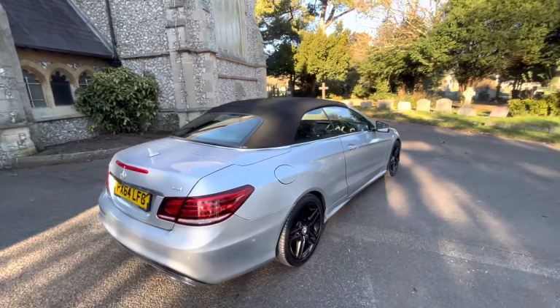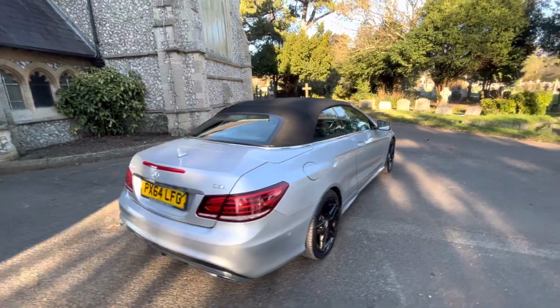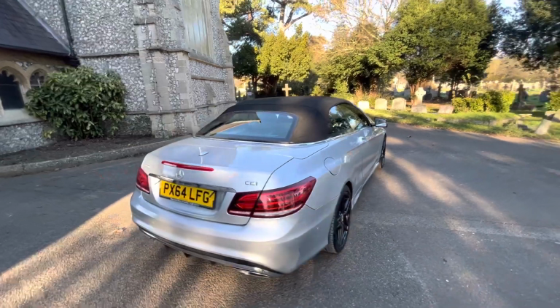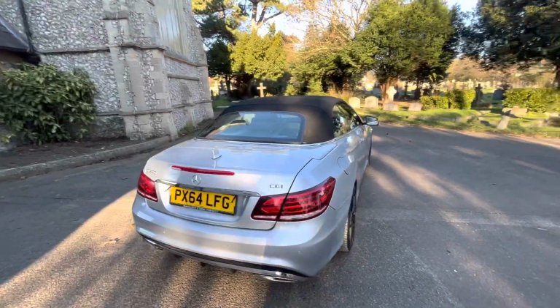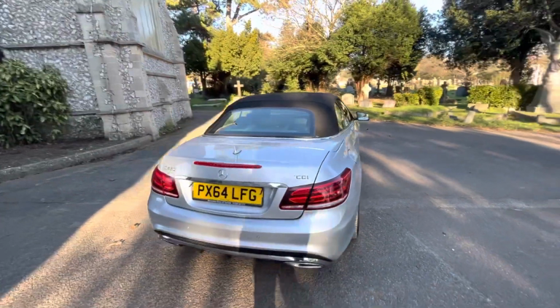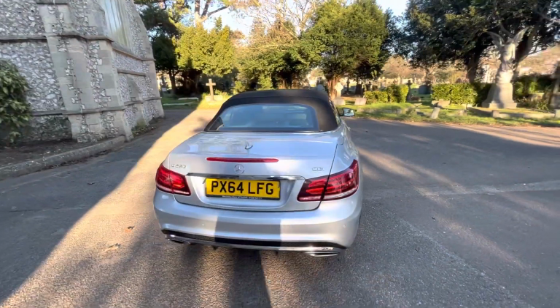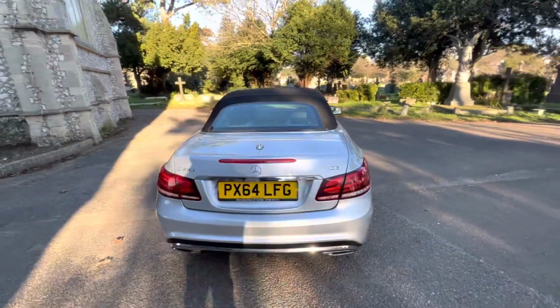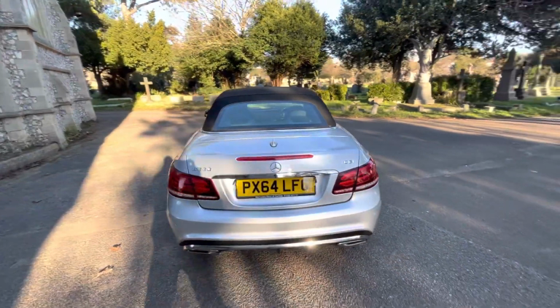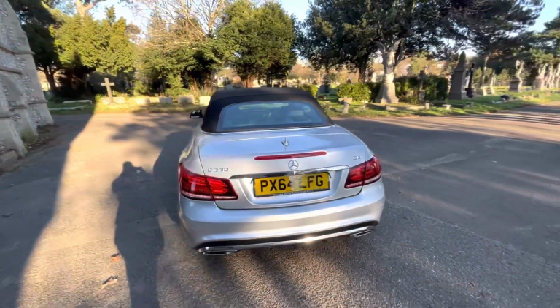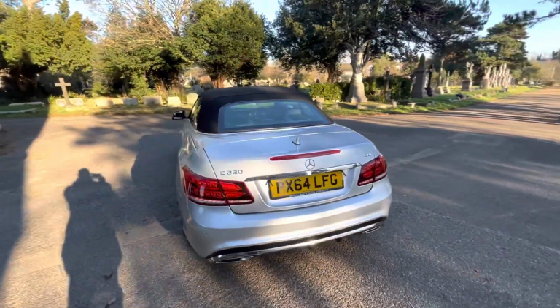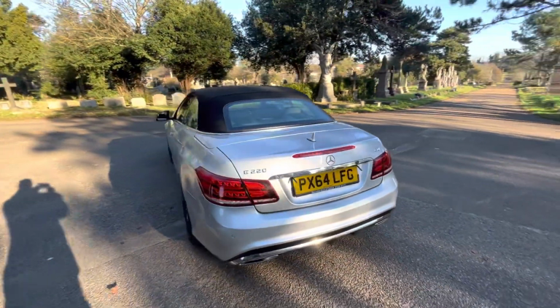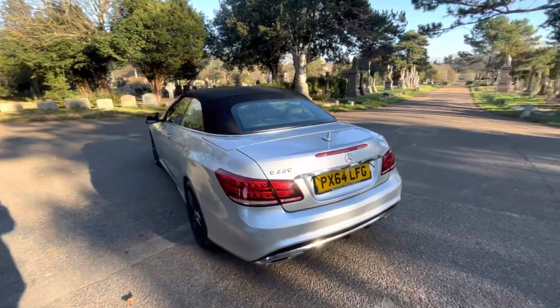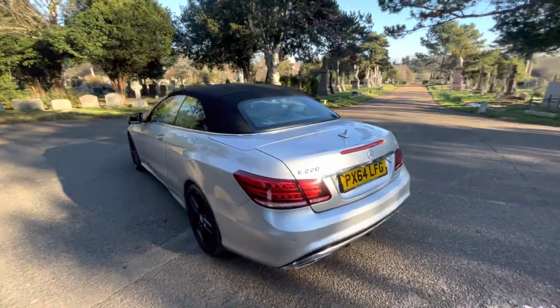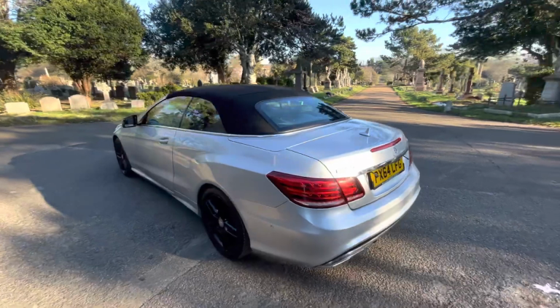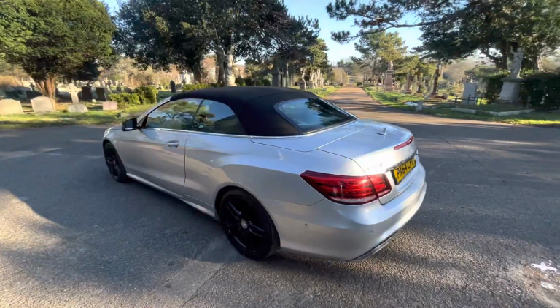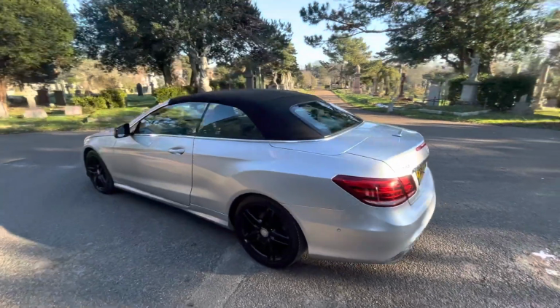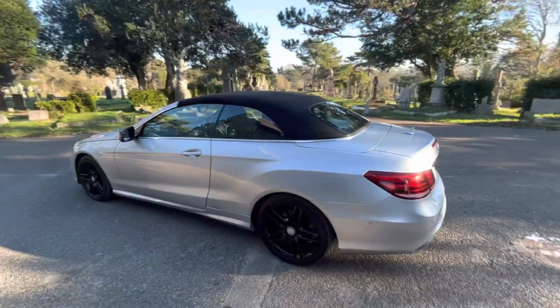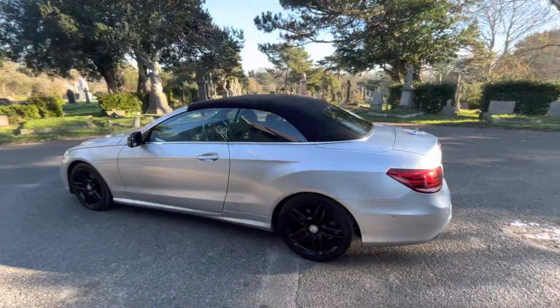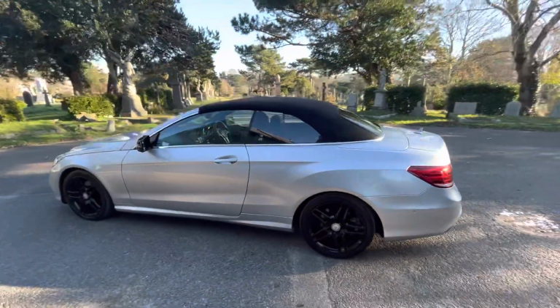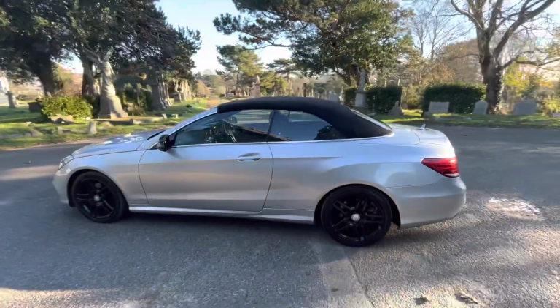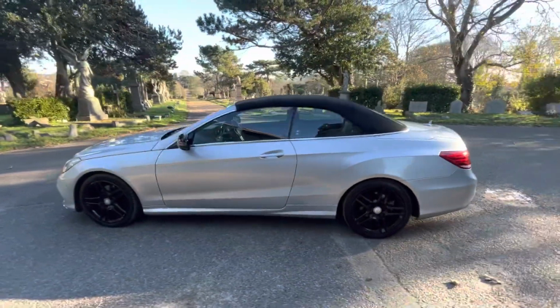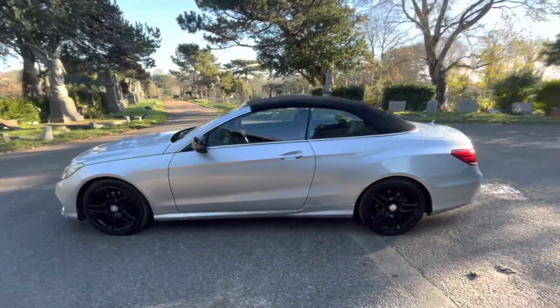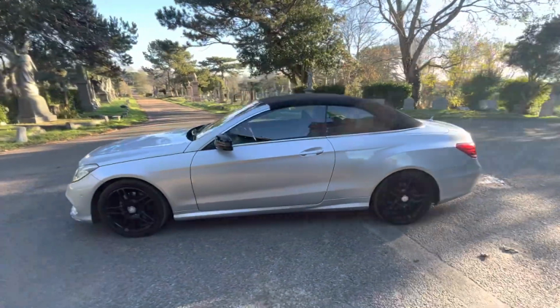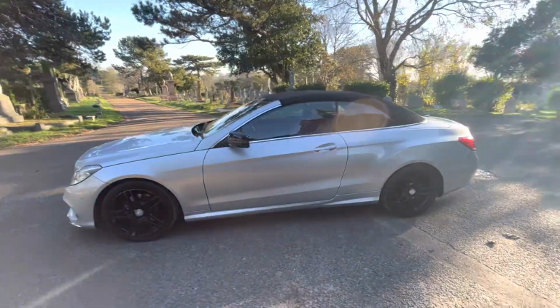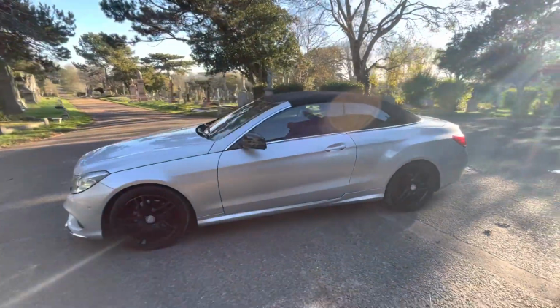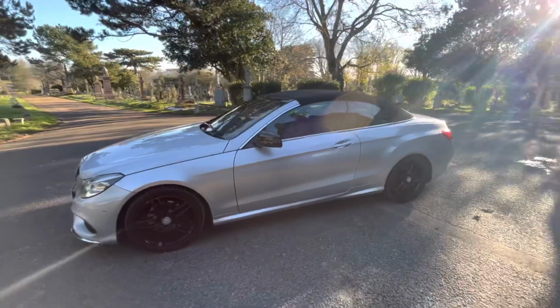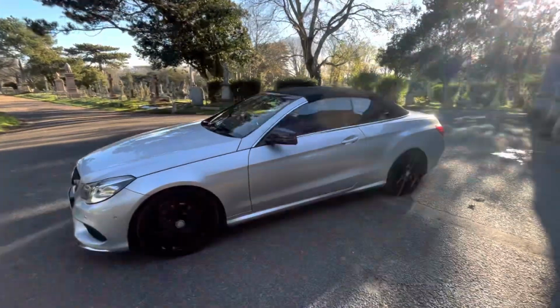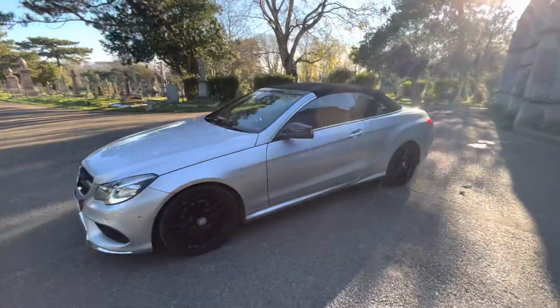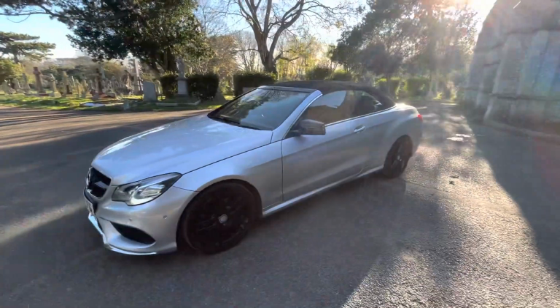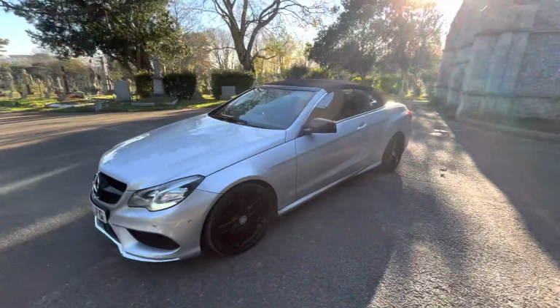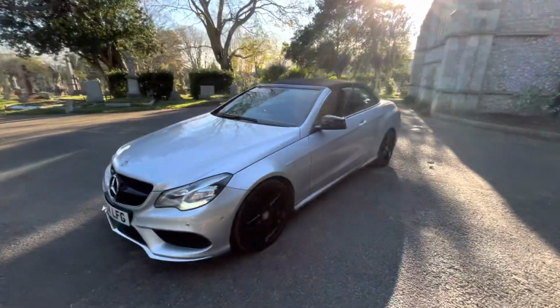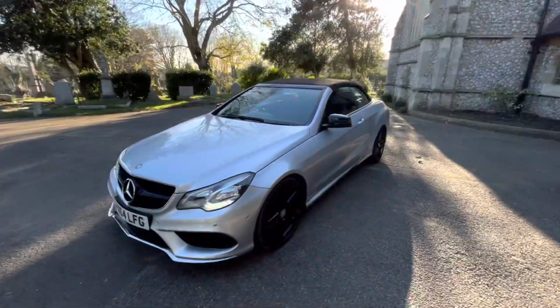The car has just coming up to 58,000 miles and comes with full and up-to-date service history — seven services, mostly Mercedes — with the last one done recently. It also benefits from new discs and pads all around, done in 2021.